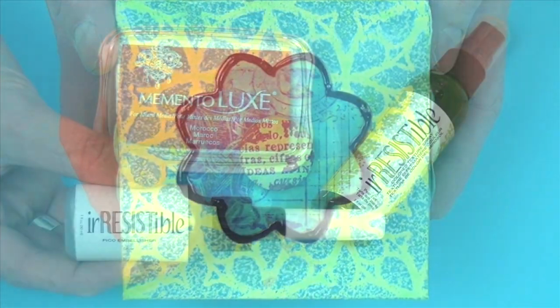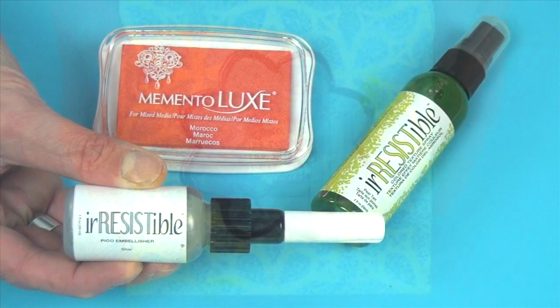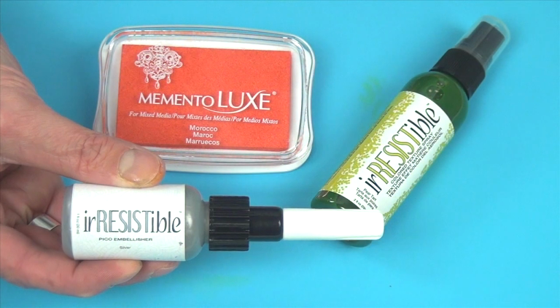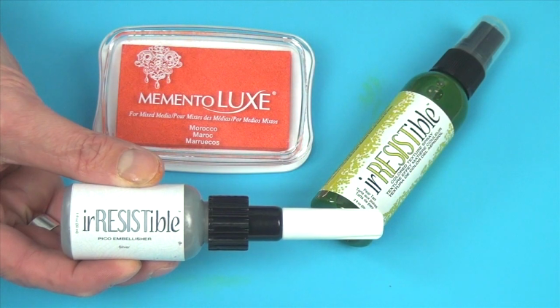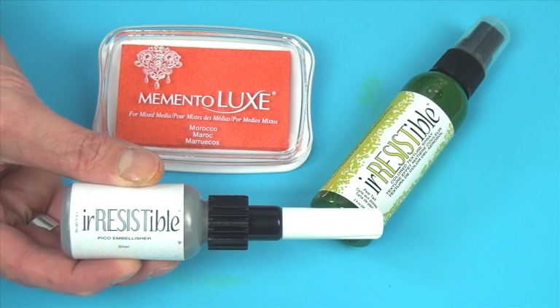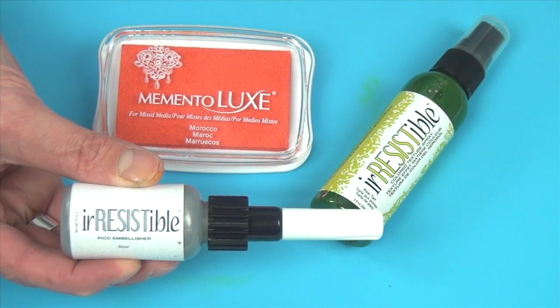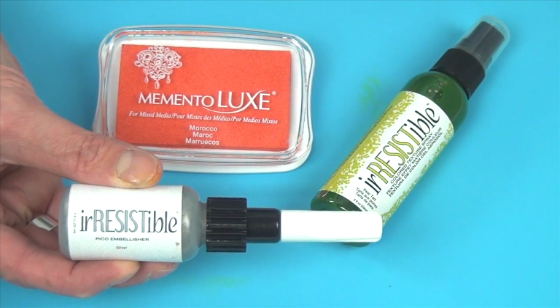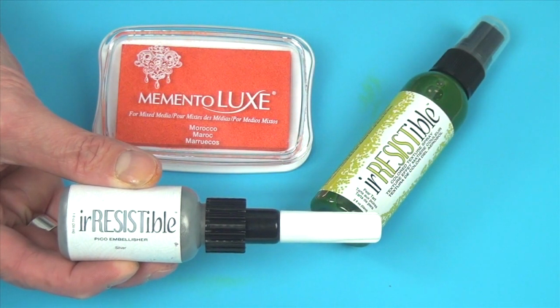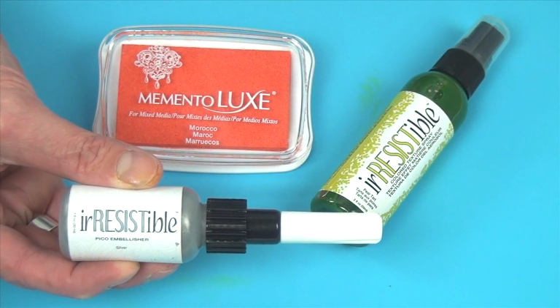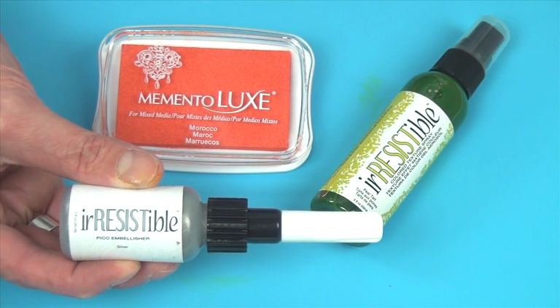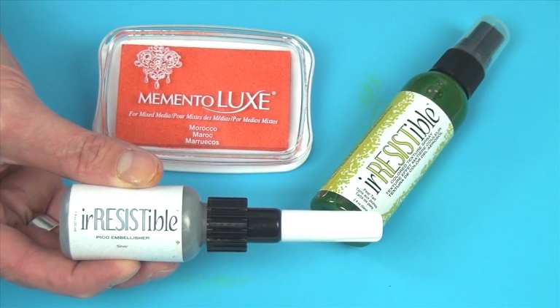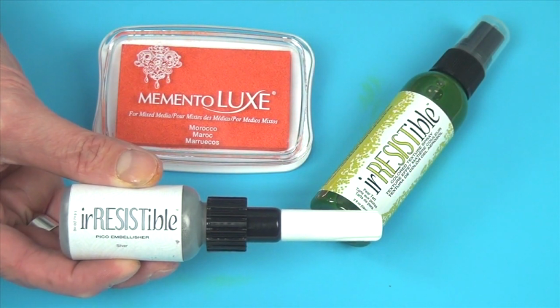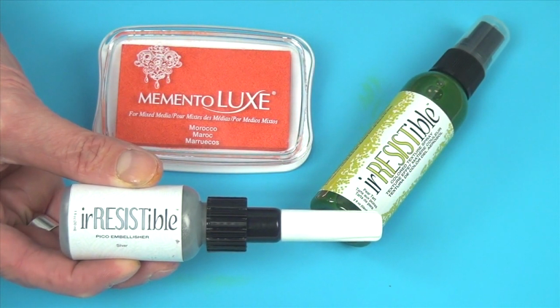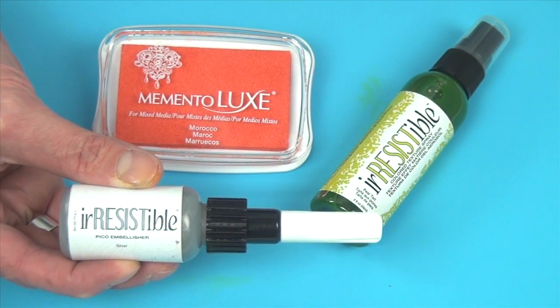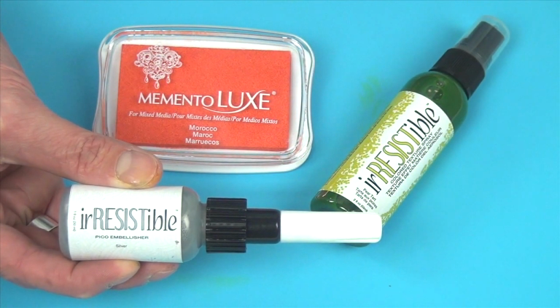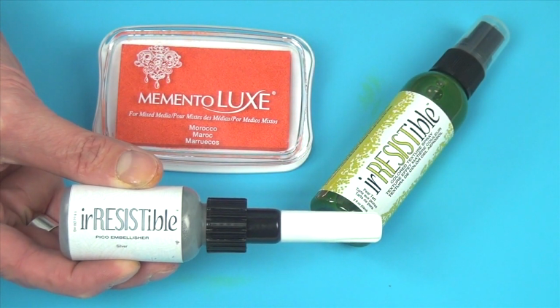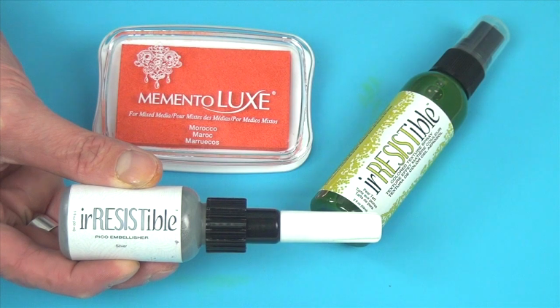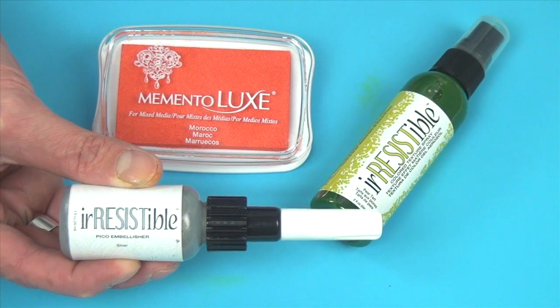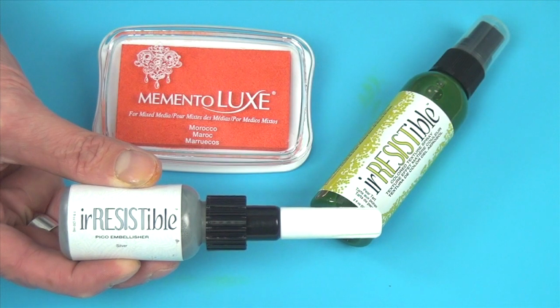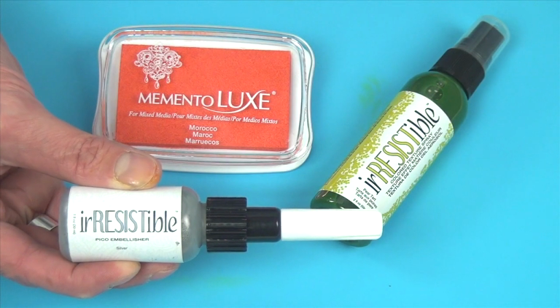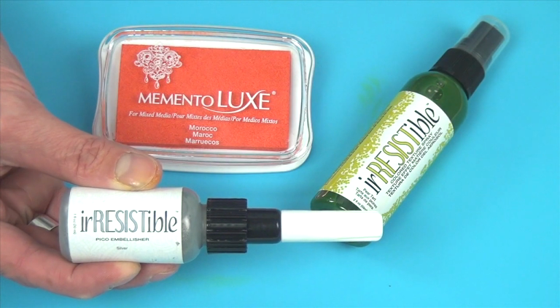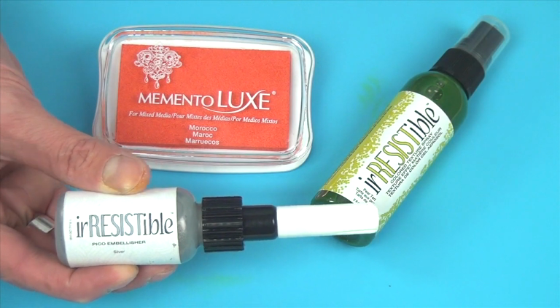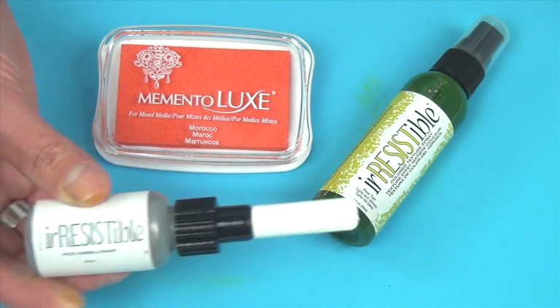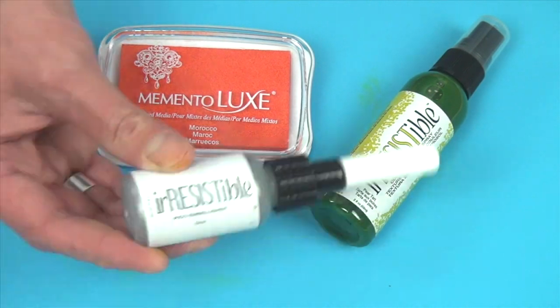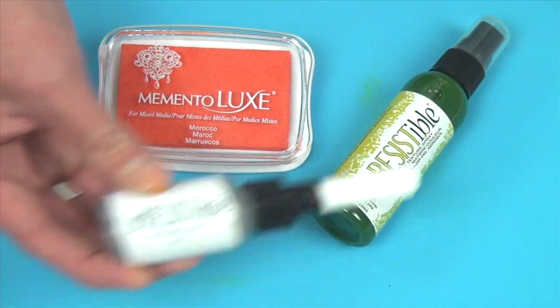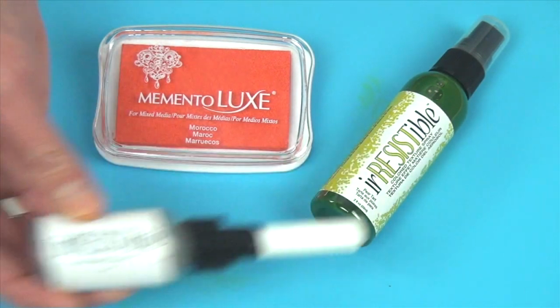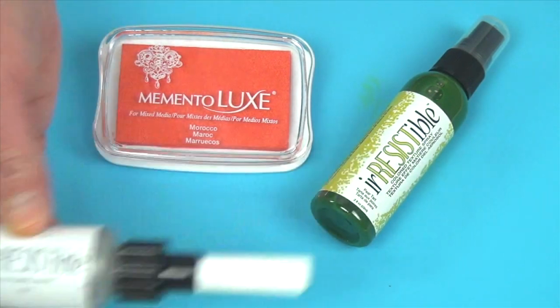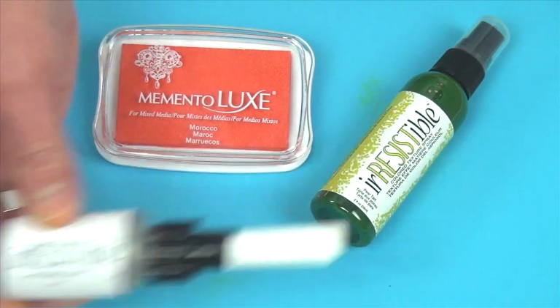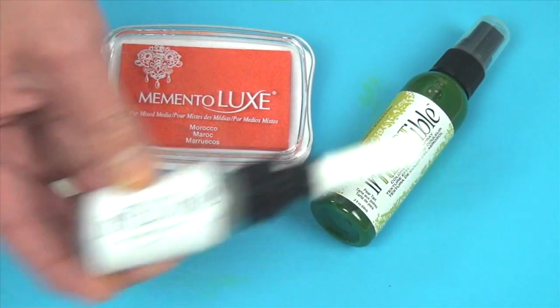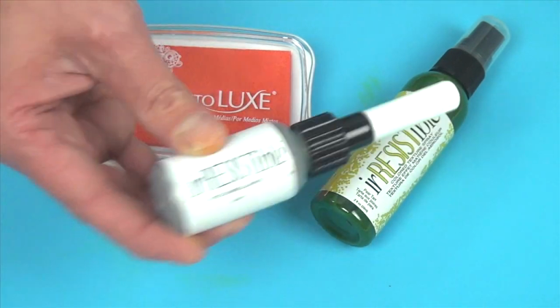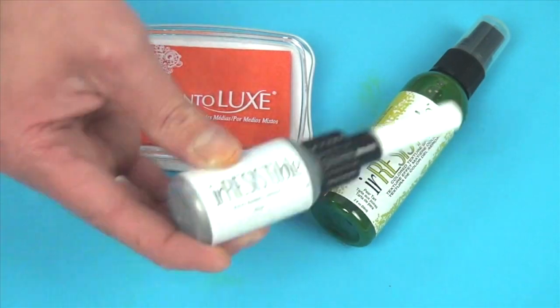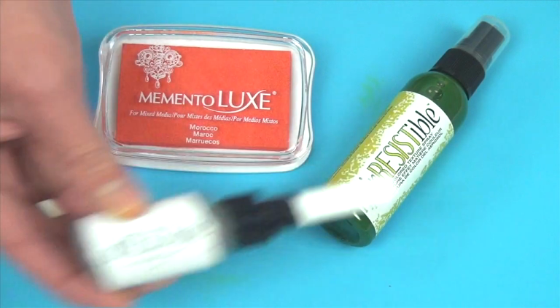The Pico Embellisher is available in 23 complimentary Memento colors, shimmer, clear, and four amazing metallic colors. Be sure to shake the shimmer and metallic colors well before using.